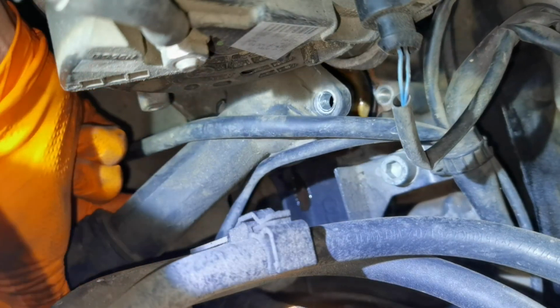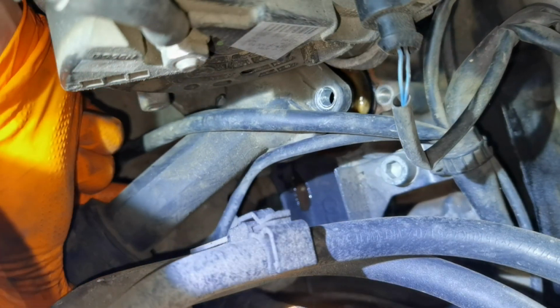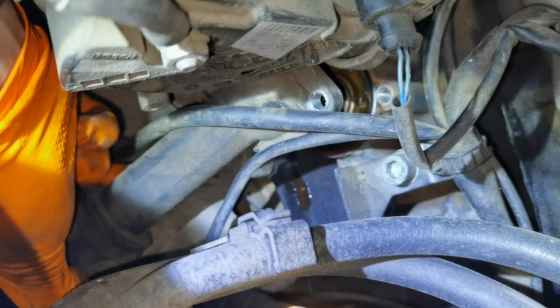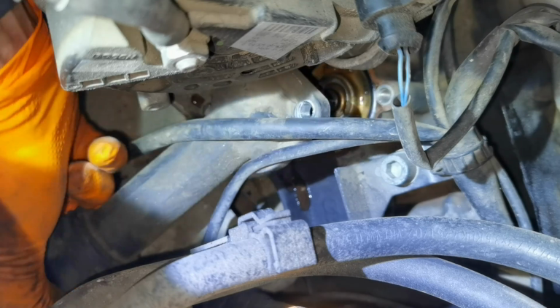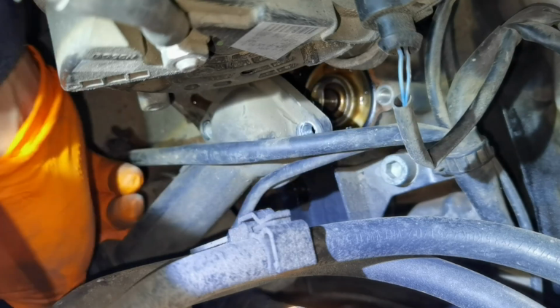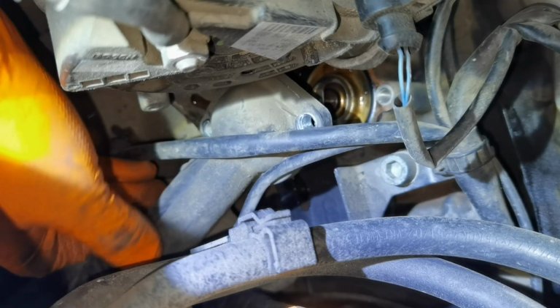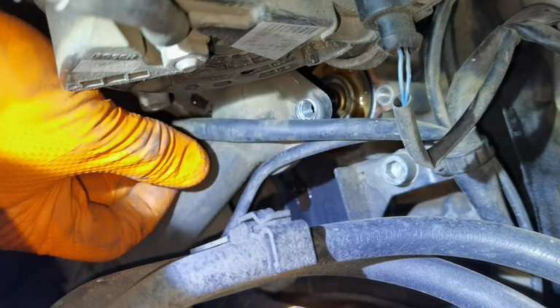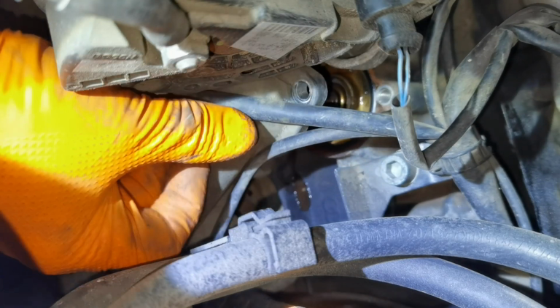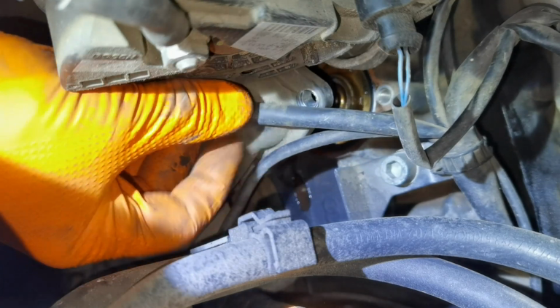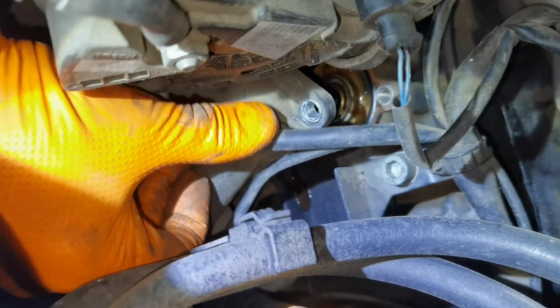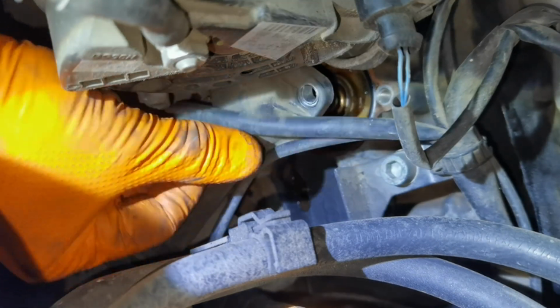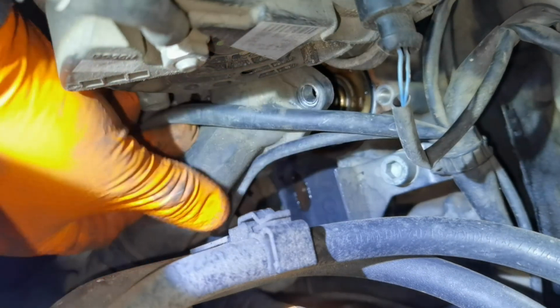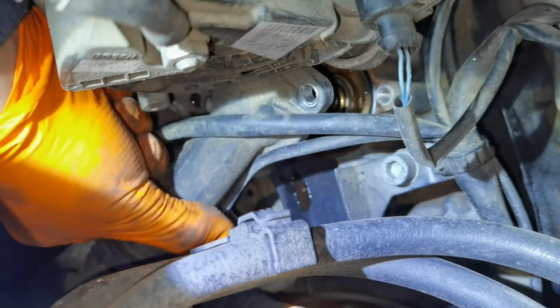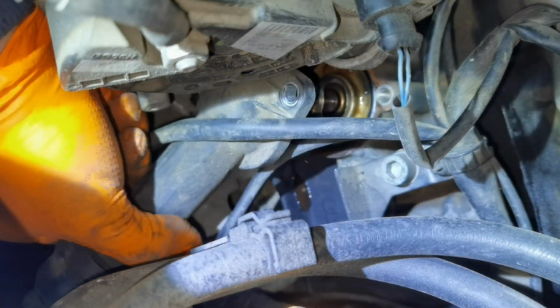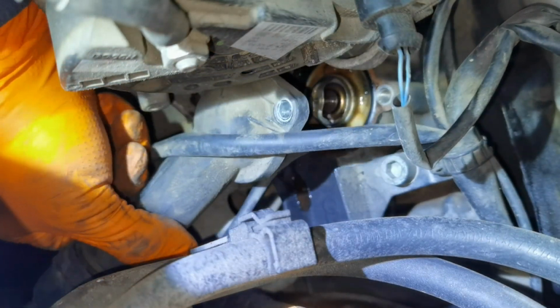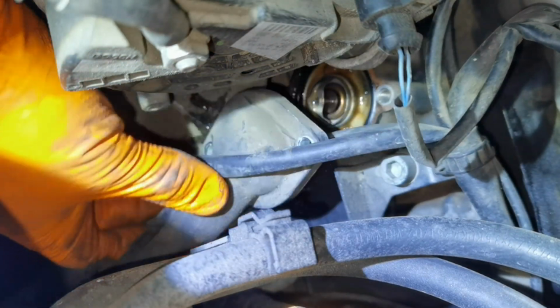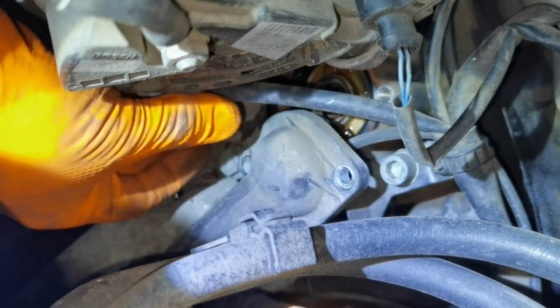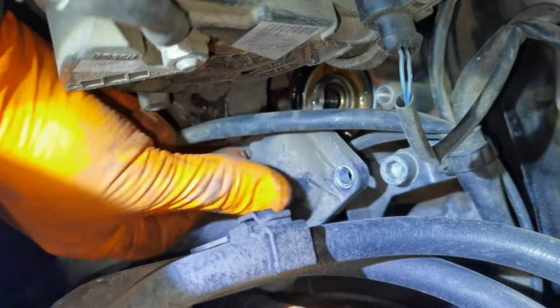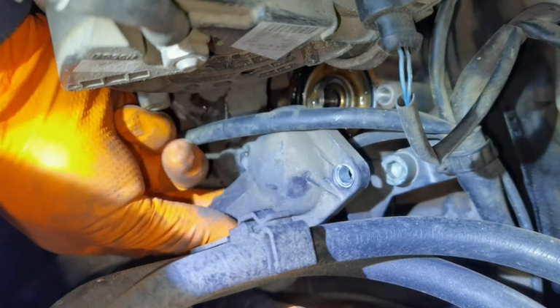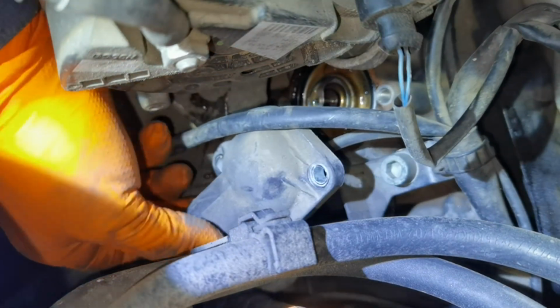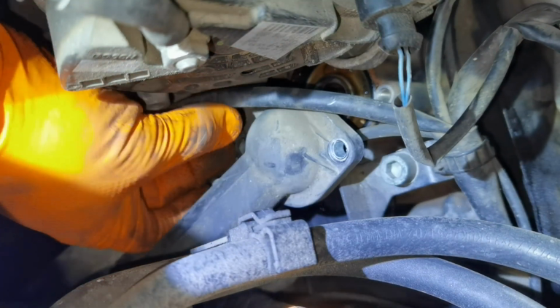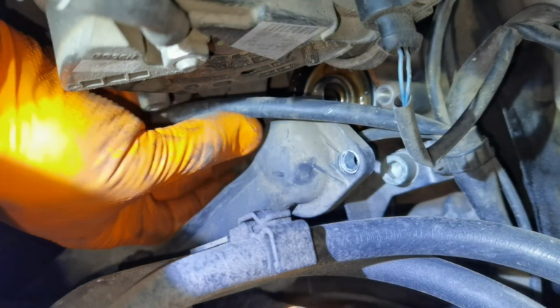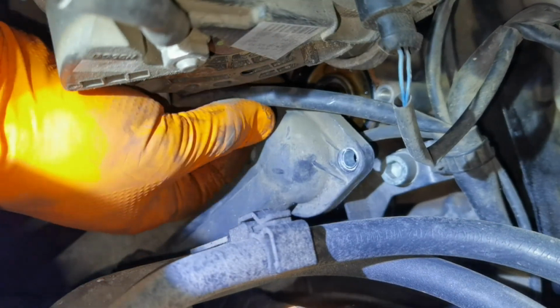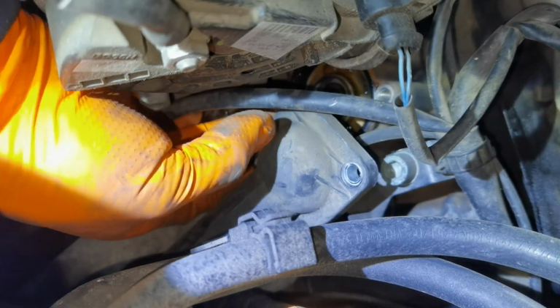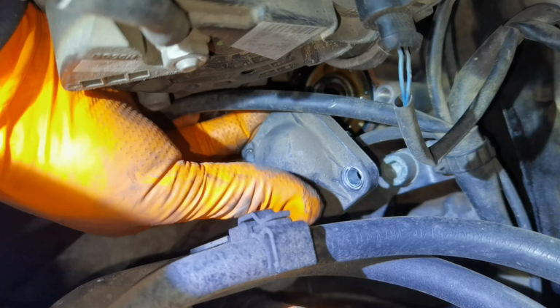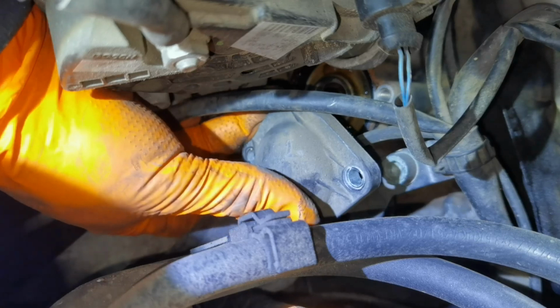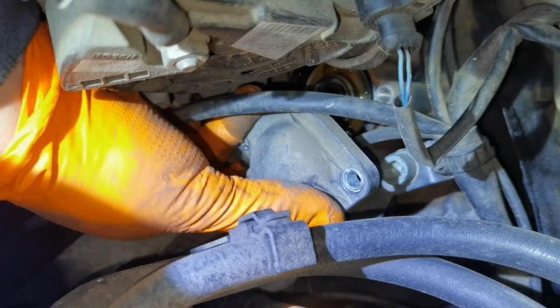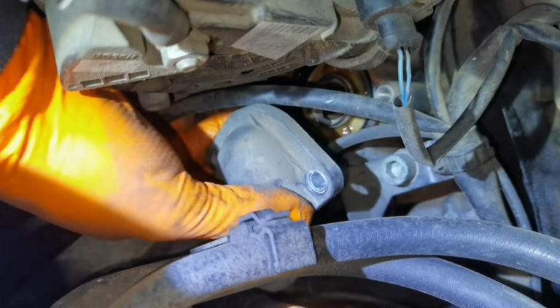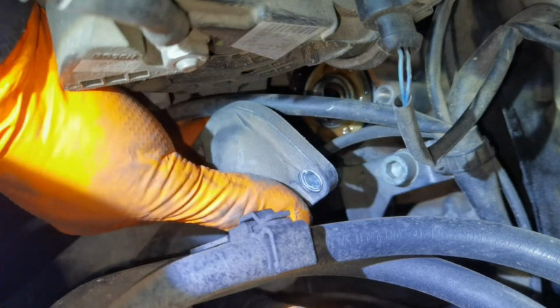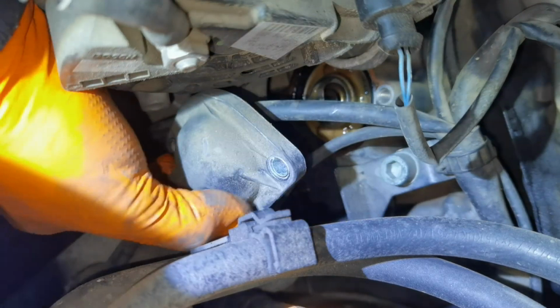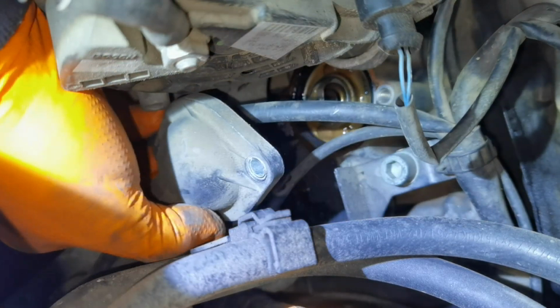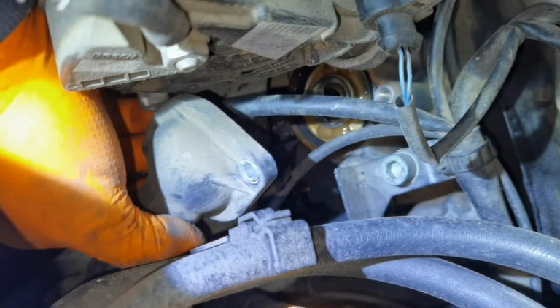I recommend putting something underneath the engine, because after you remove the thermostat all the coolant which is inside will come out and you don't want it falling on the ground.